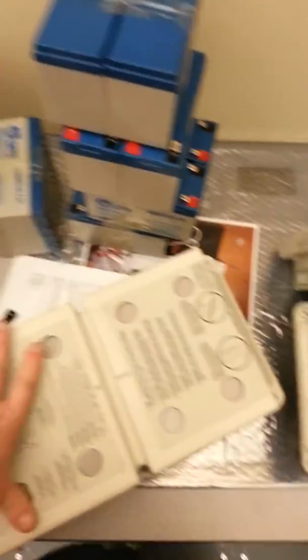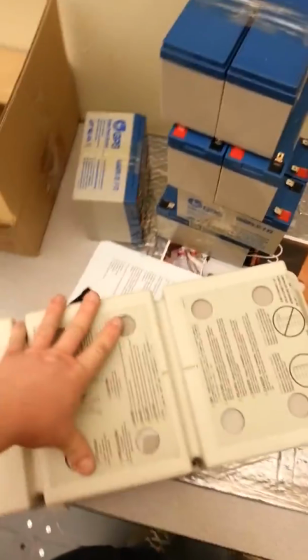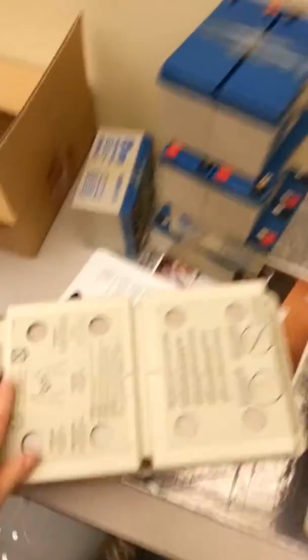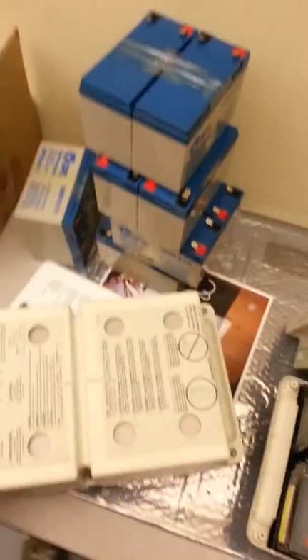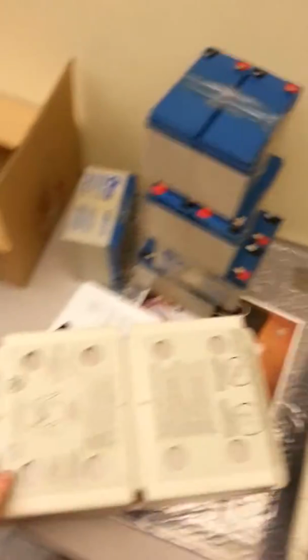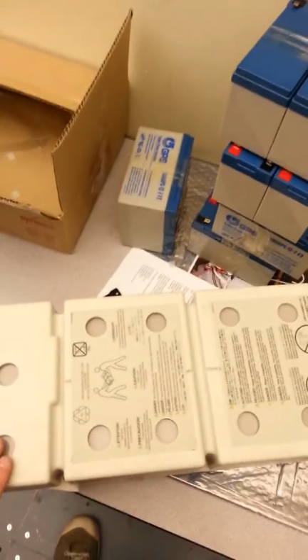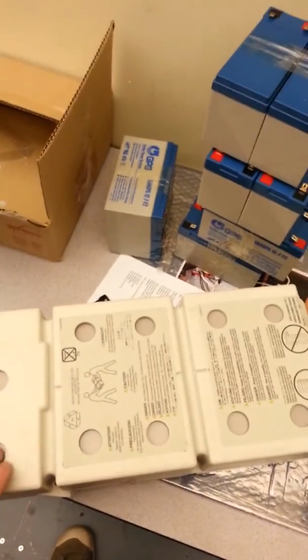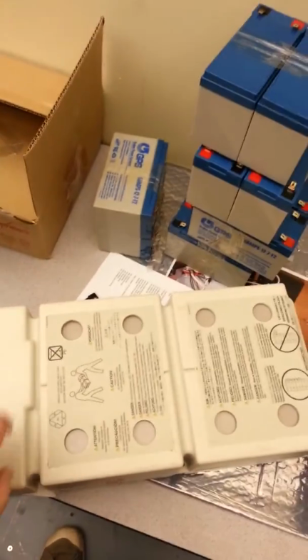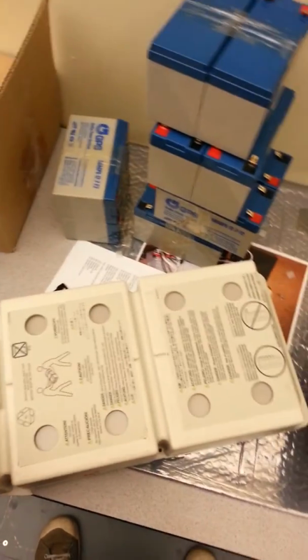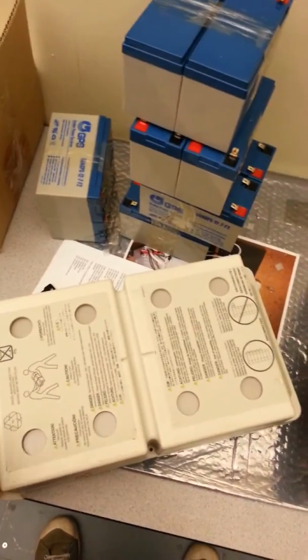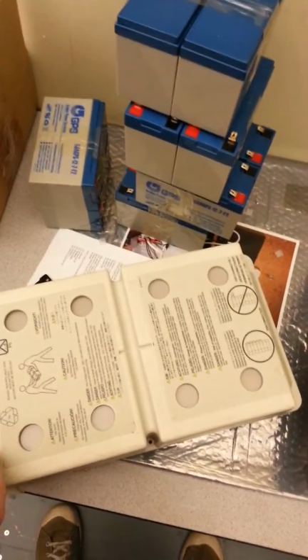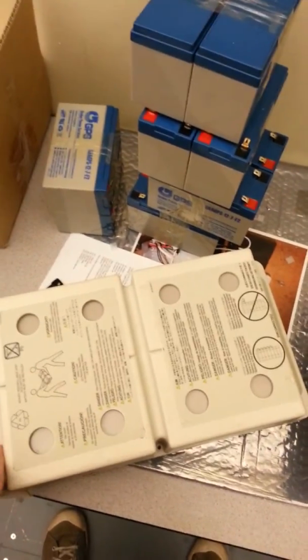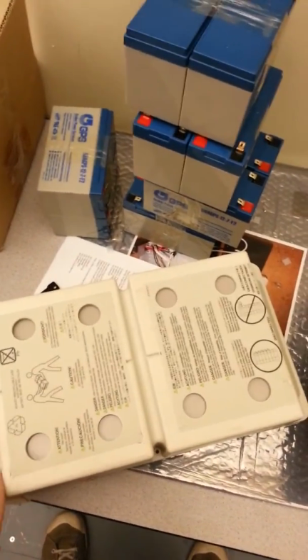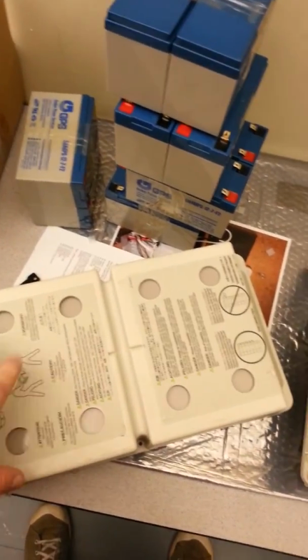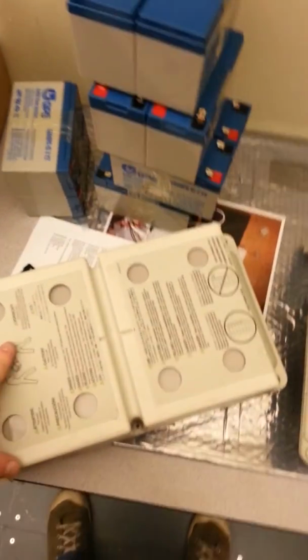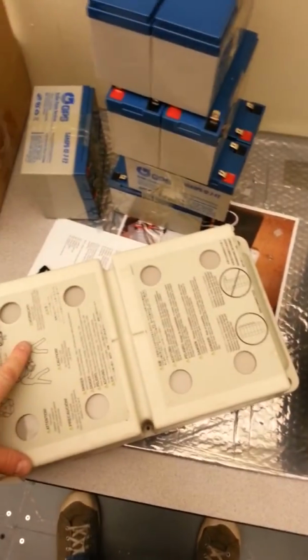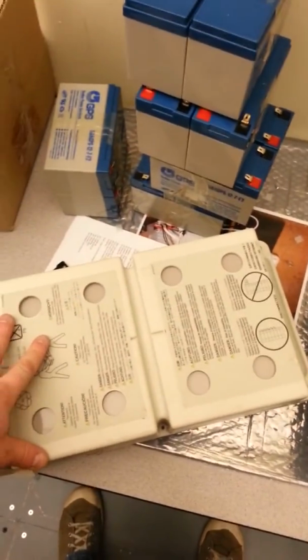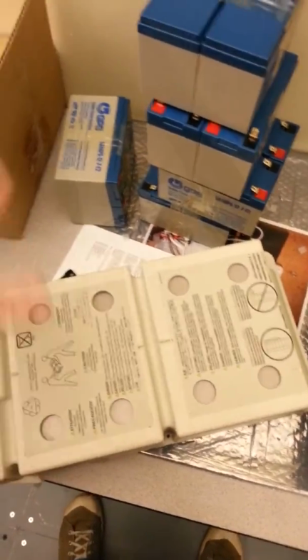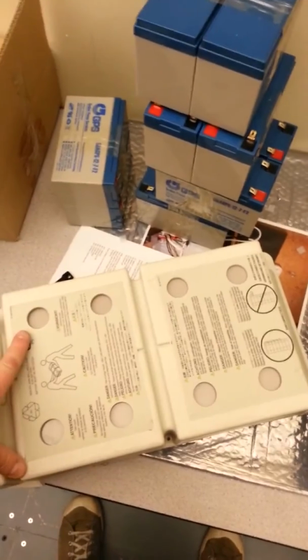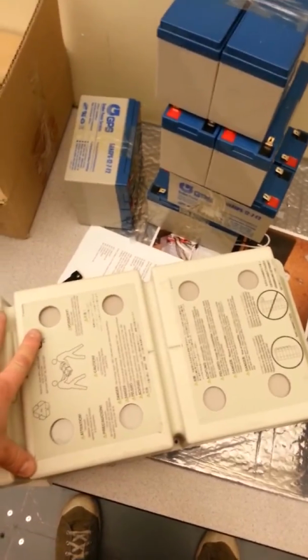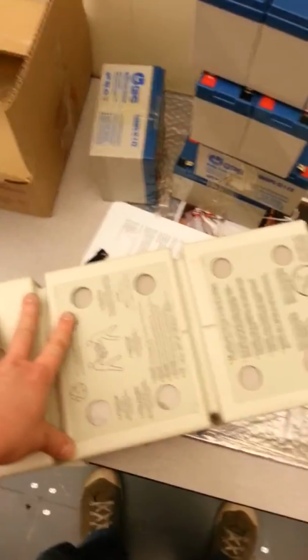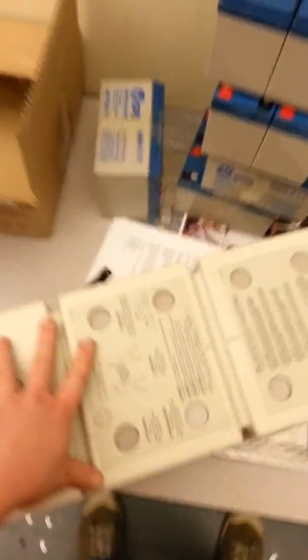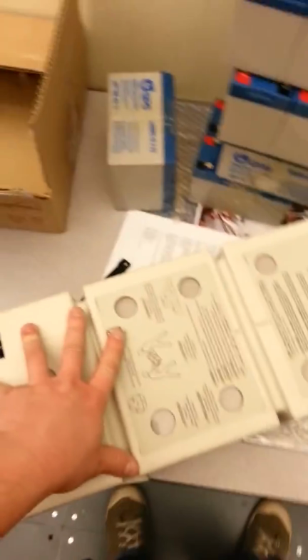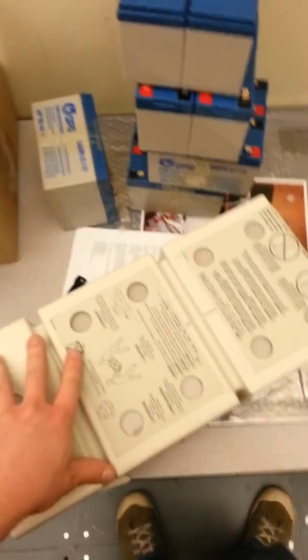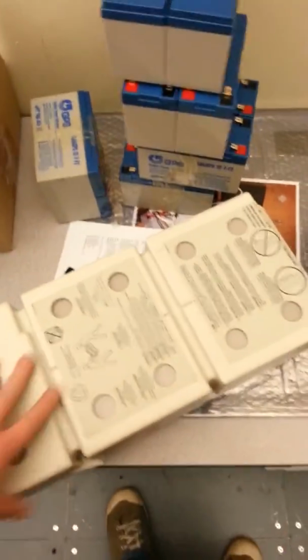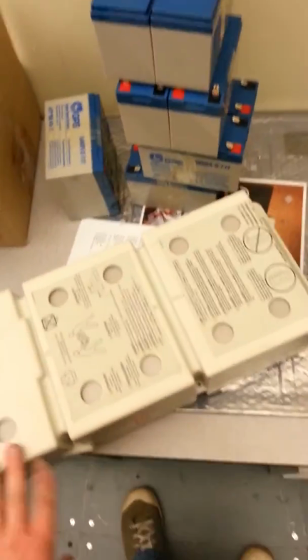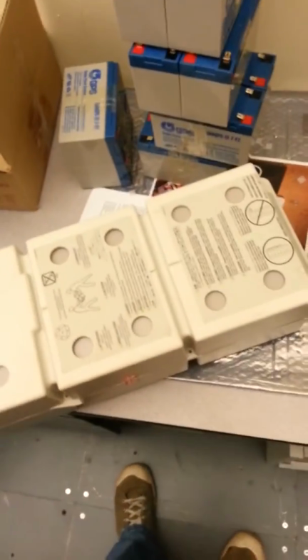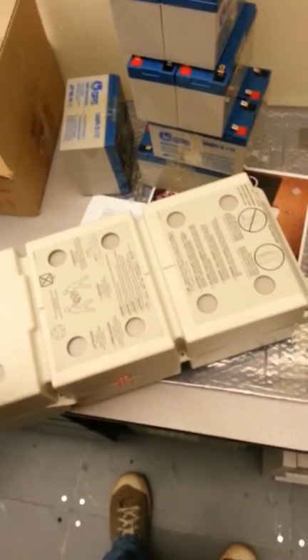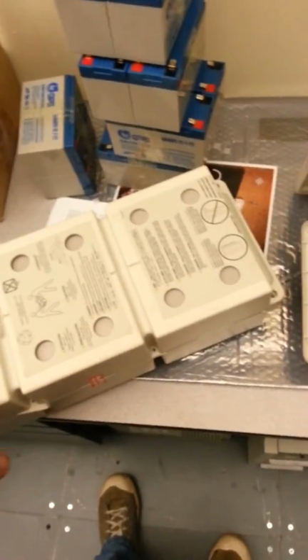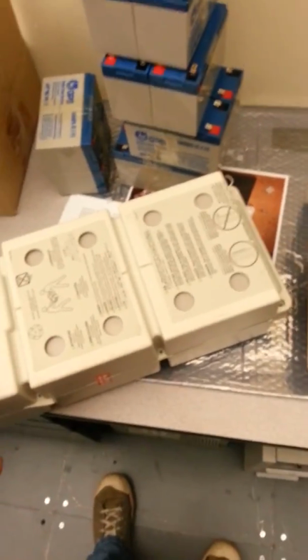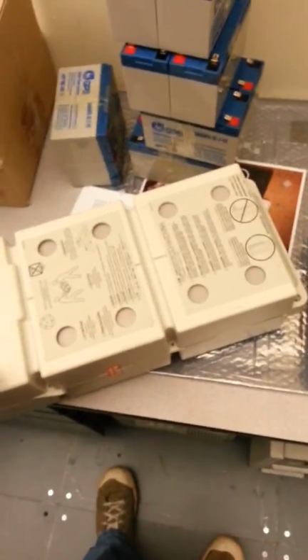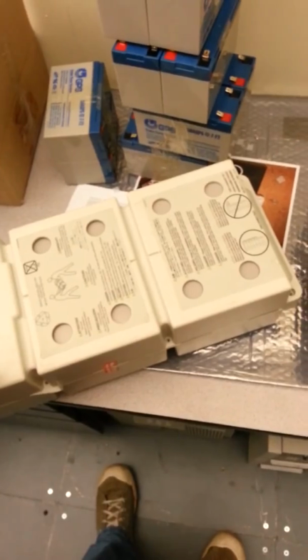This system has got a little age to it, but it works. So there you go — that's how you replace the batteries in a Symmetra.